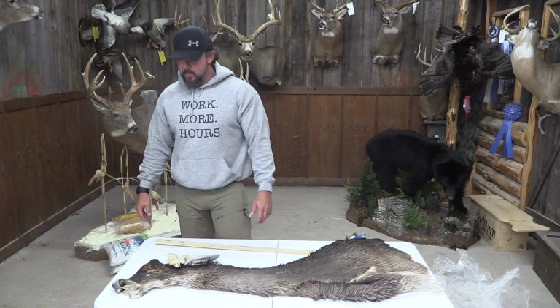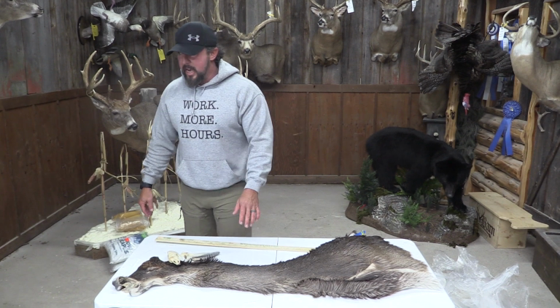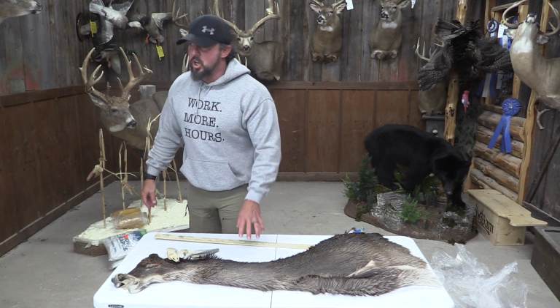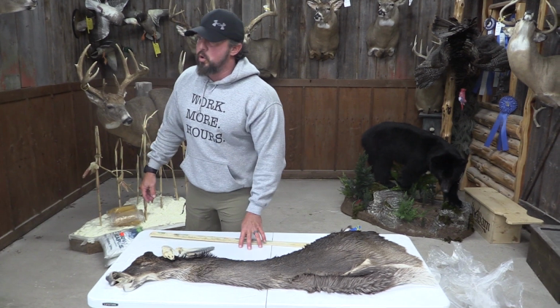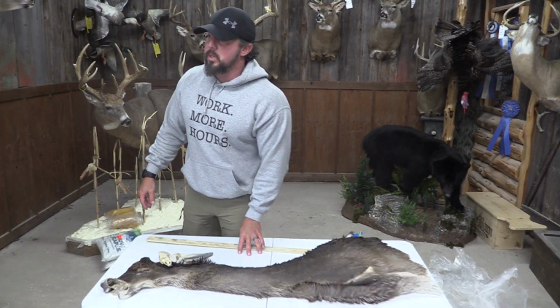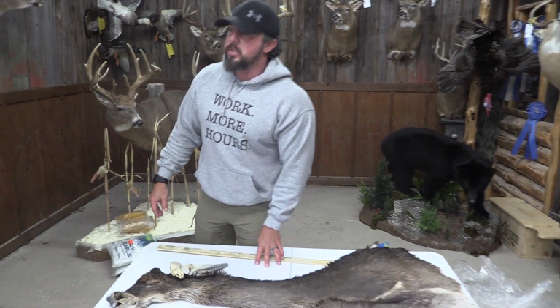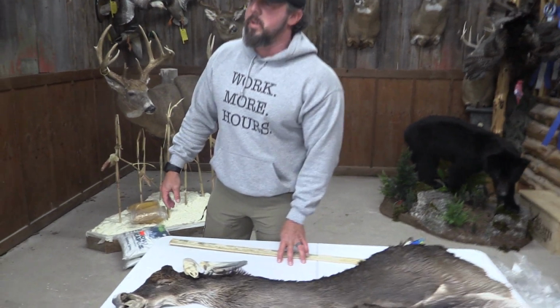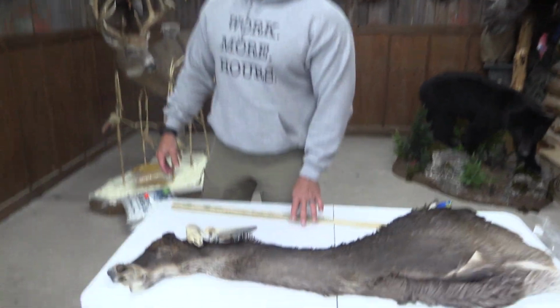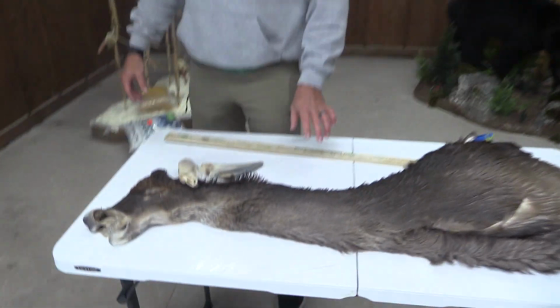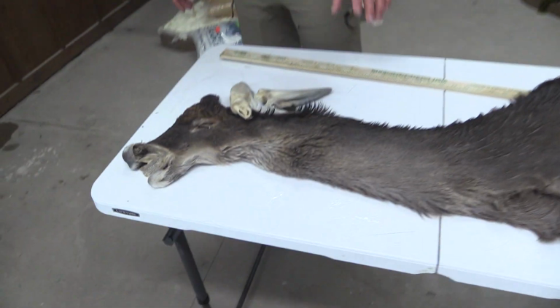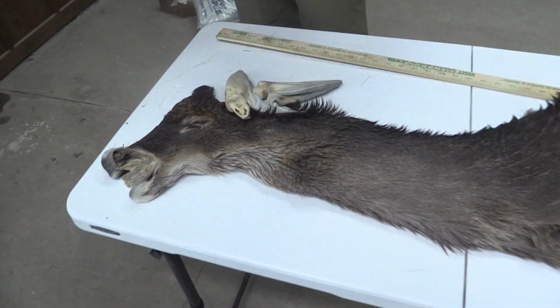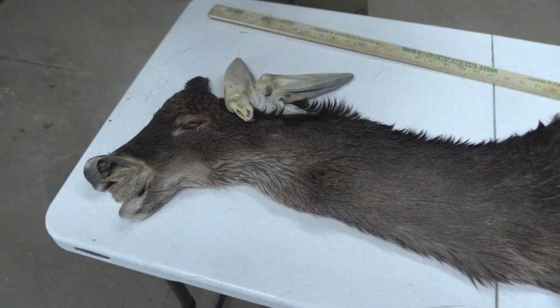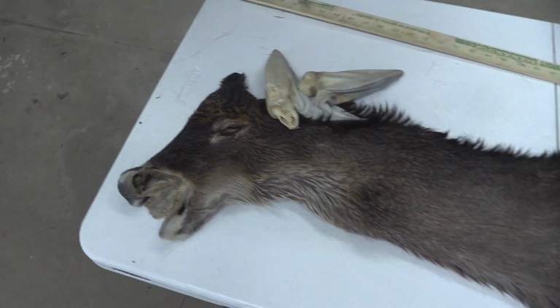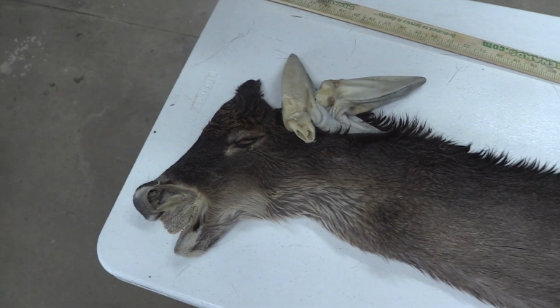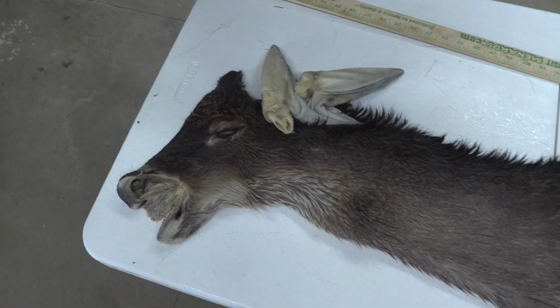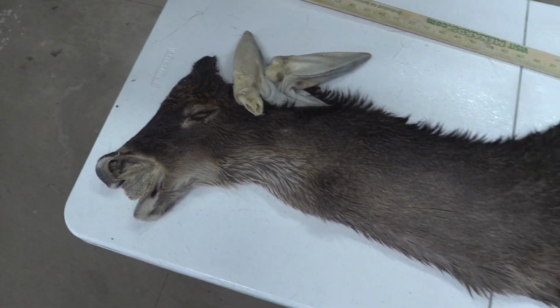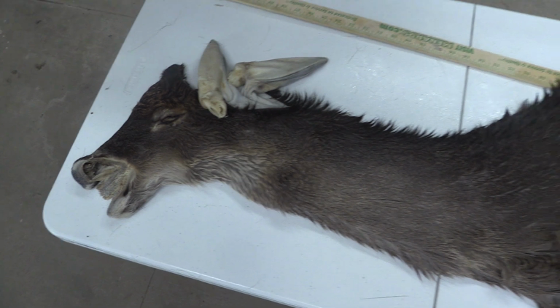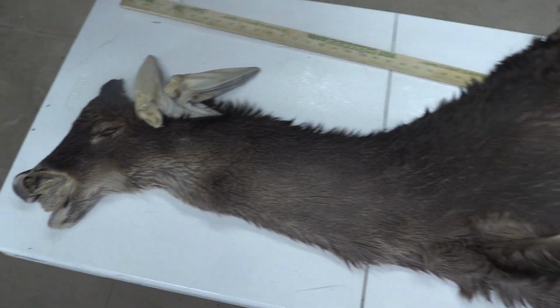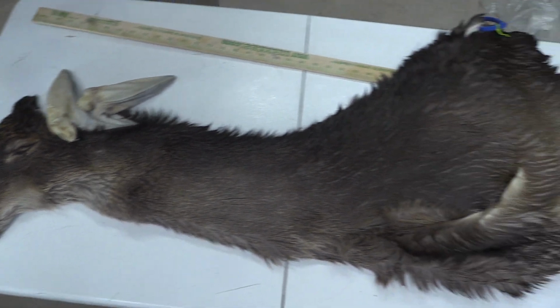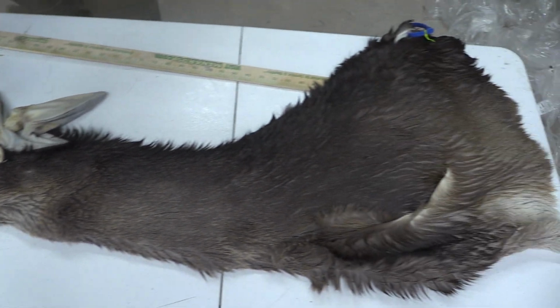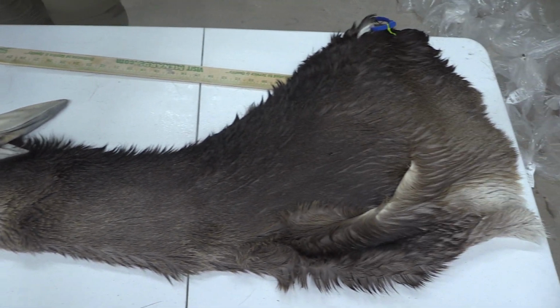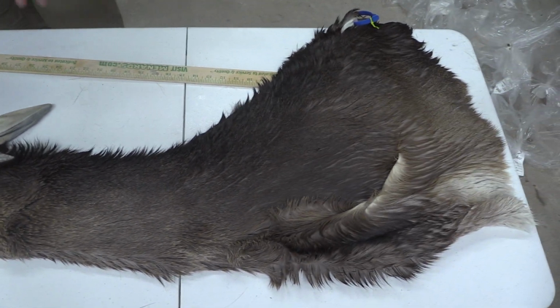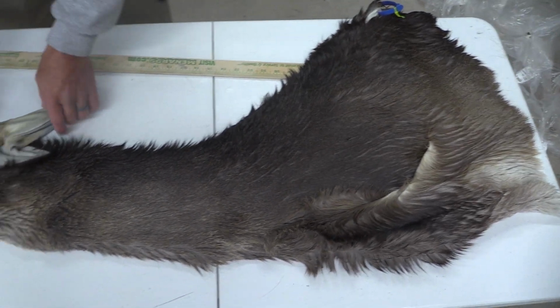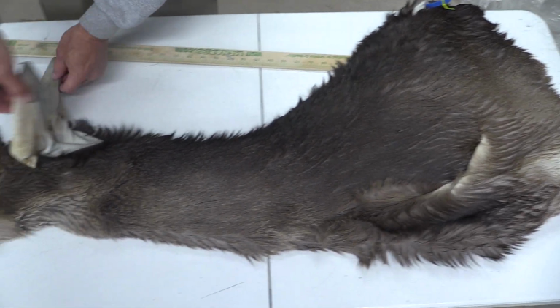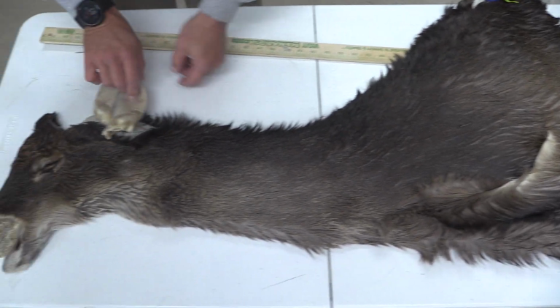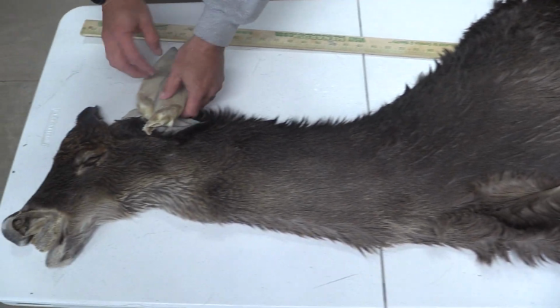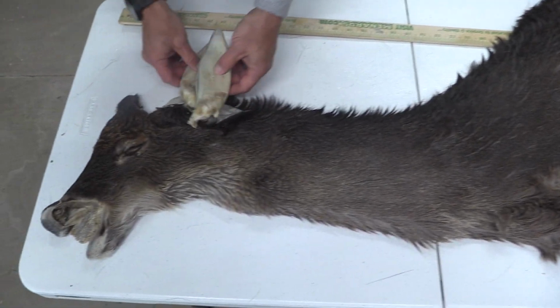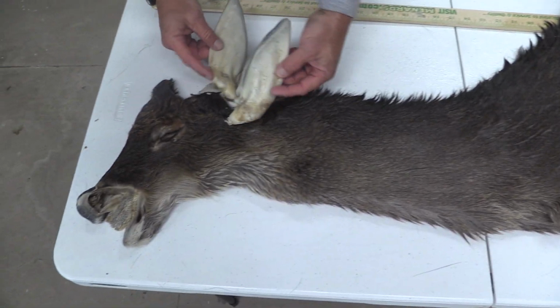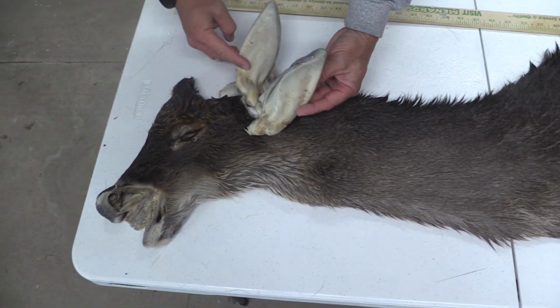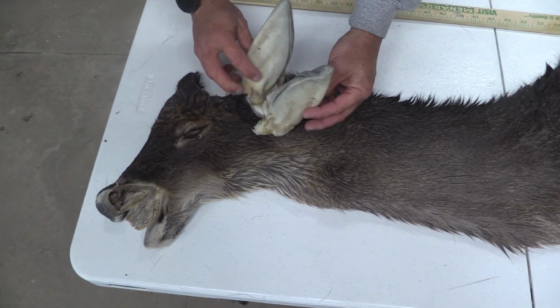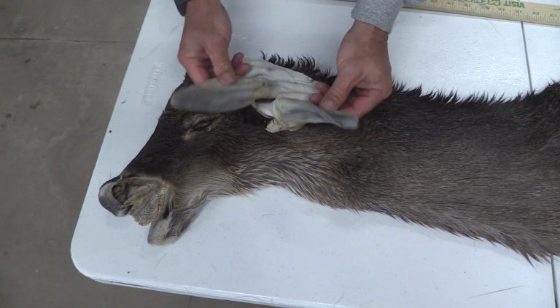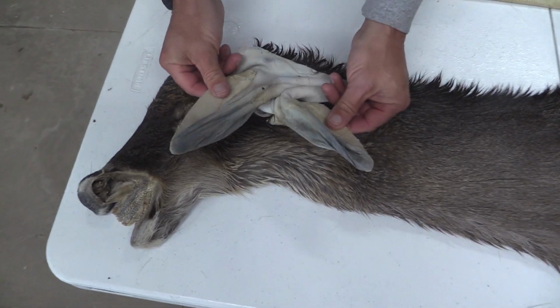Hey guys, this is John with Old Barn Taxidermy. This is going to be tag number 2260. Six and a half by 15. Not a big cape, but we'll dive into it.